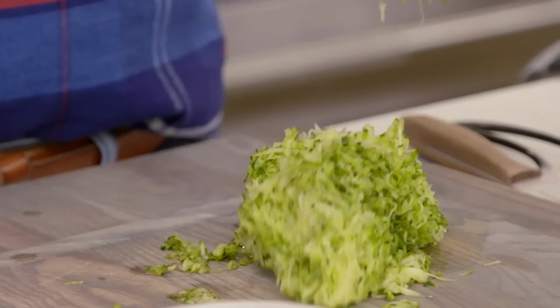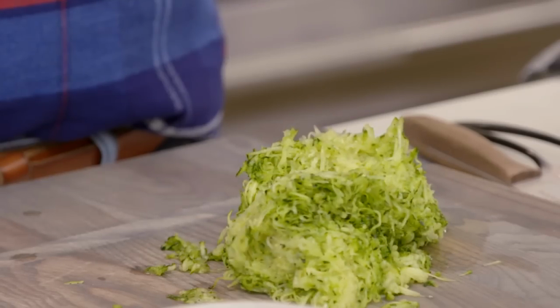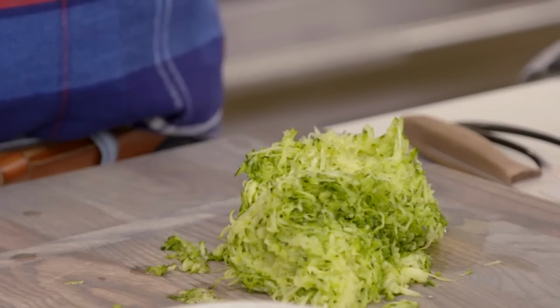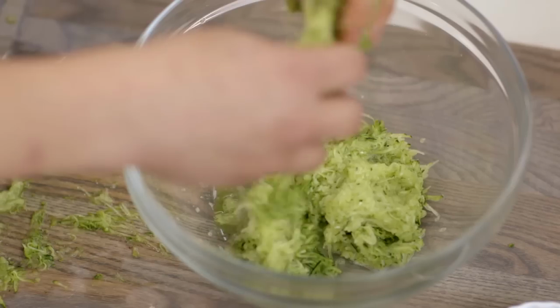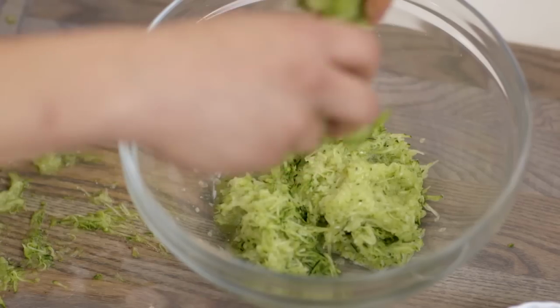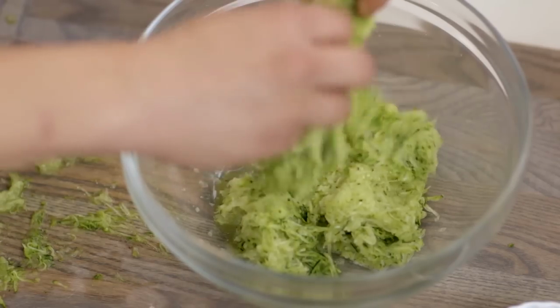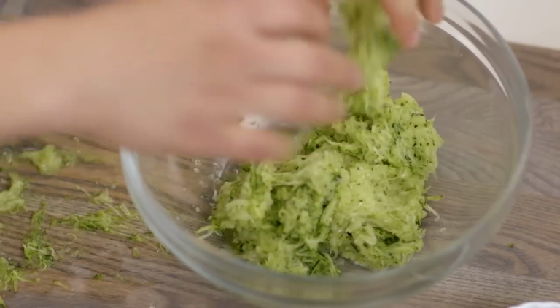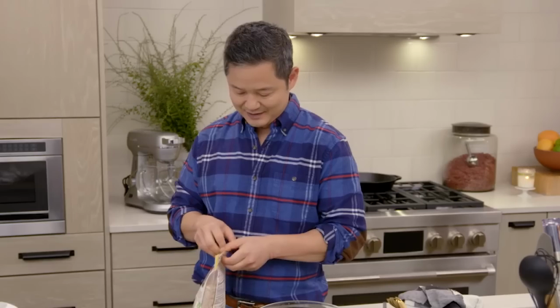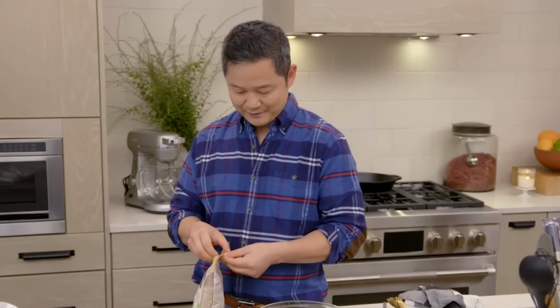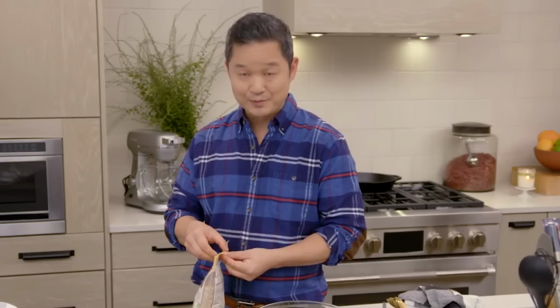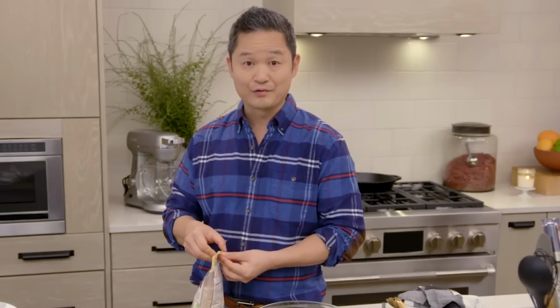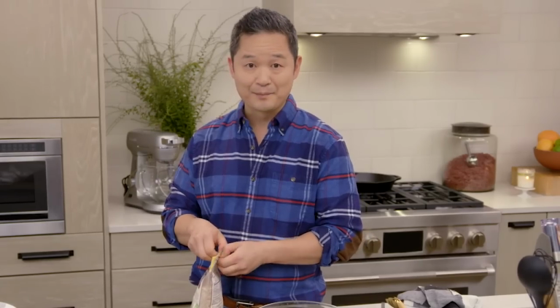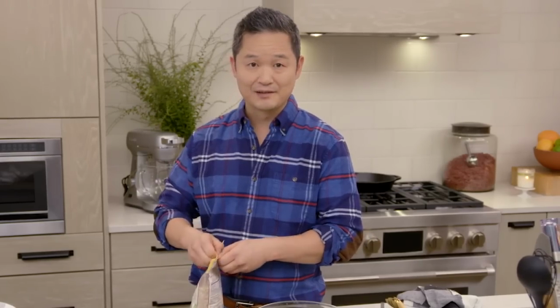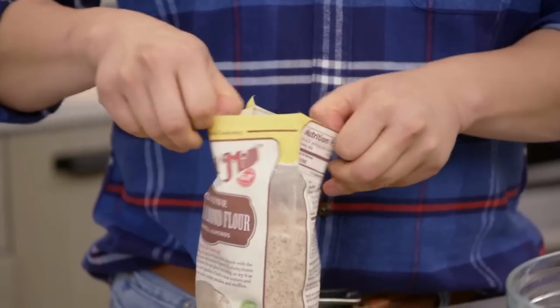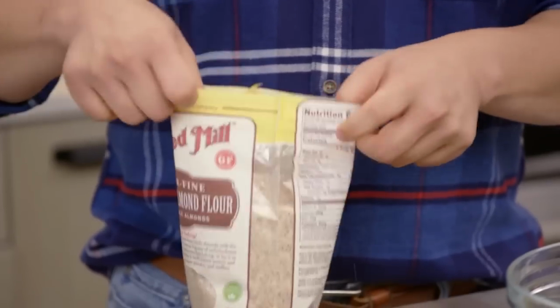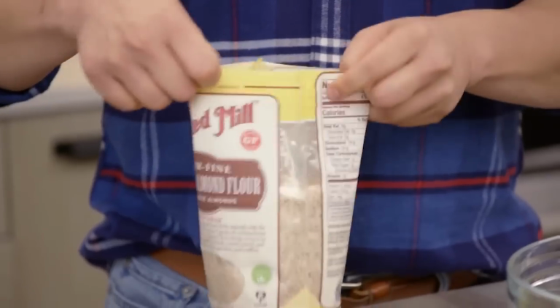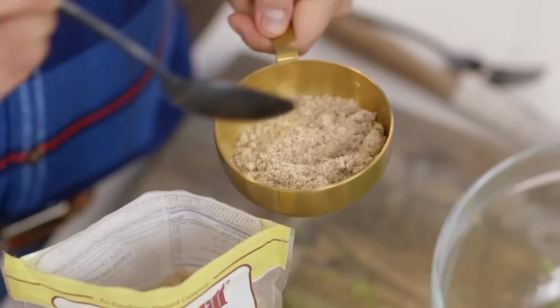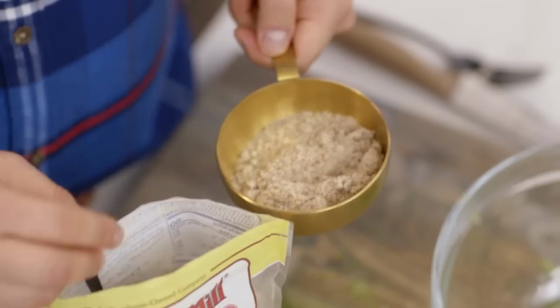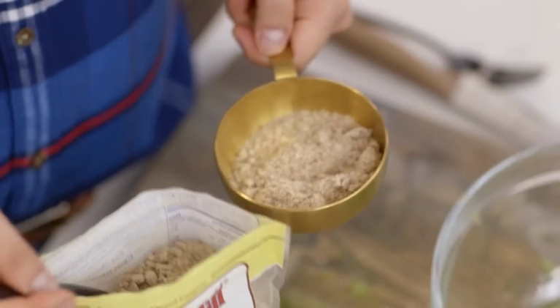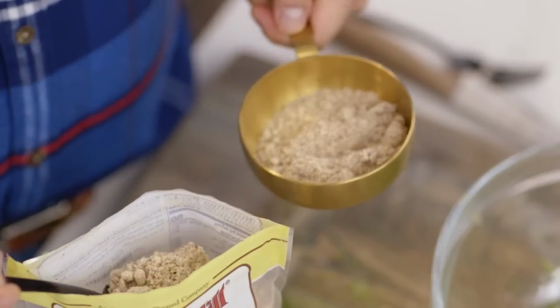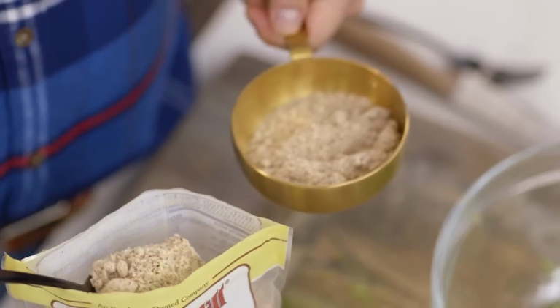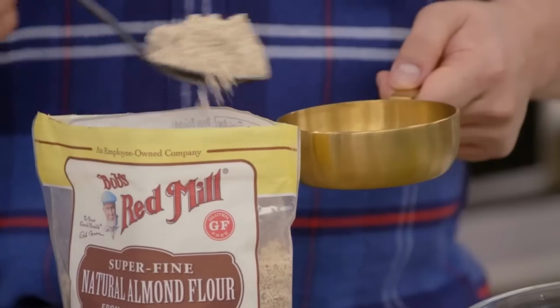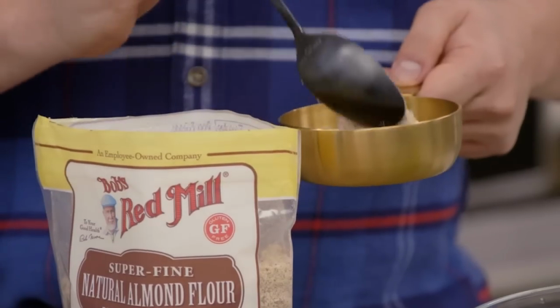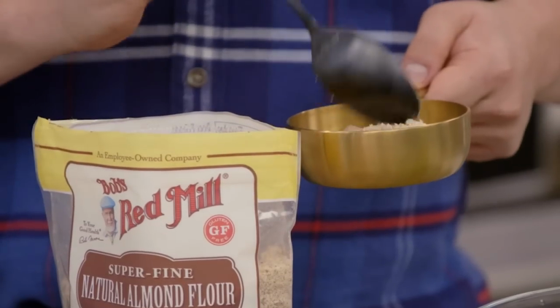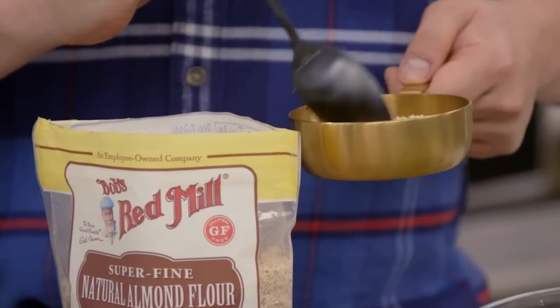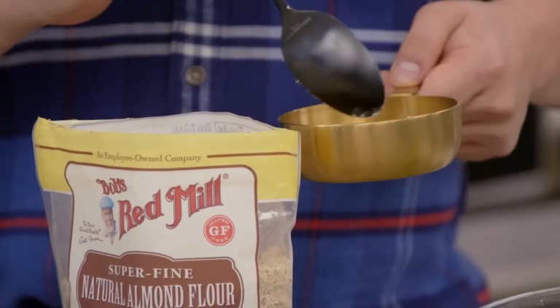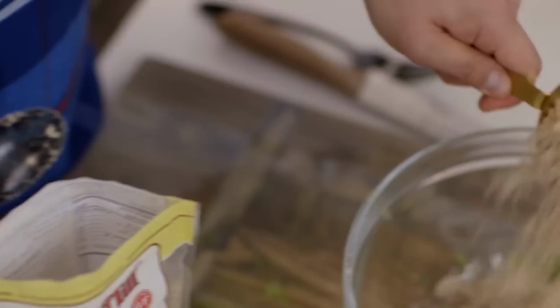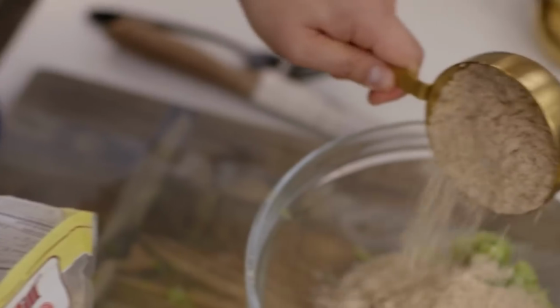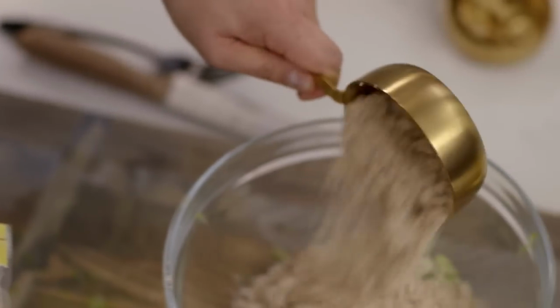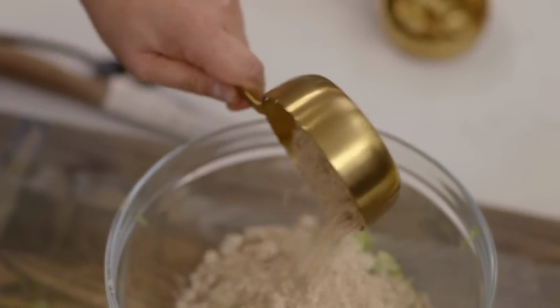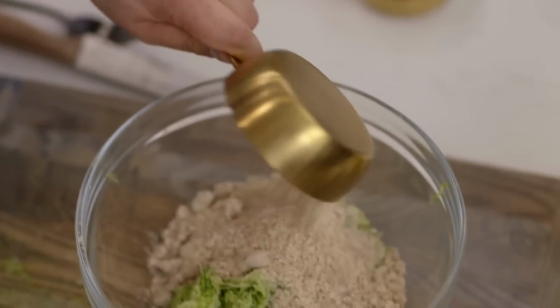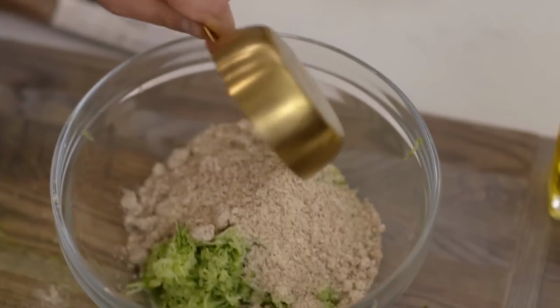Now into the bowl we put our ingredients. For this we need three cups of almond flour. I always spoon the flour into the measuring cup, because if you go in, you can actually get too much flour.